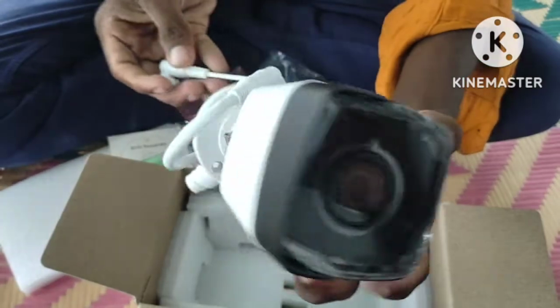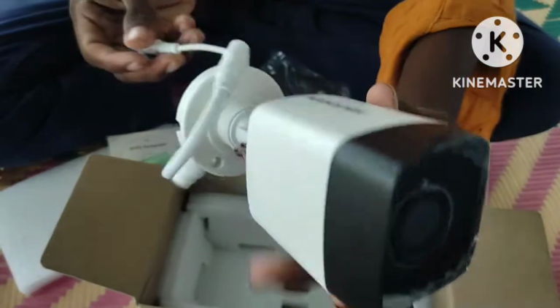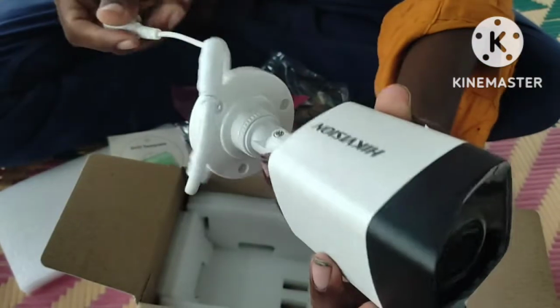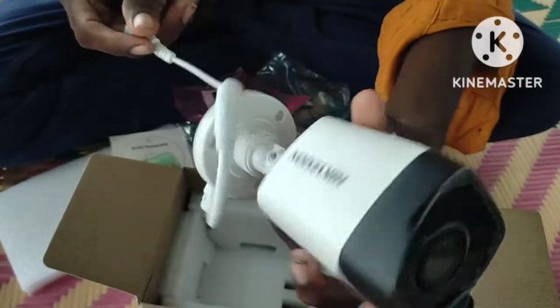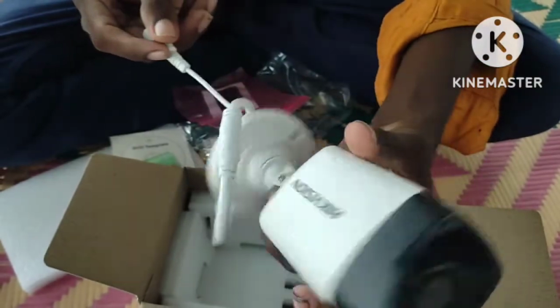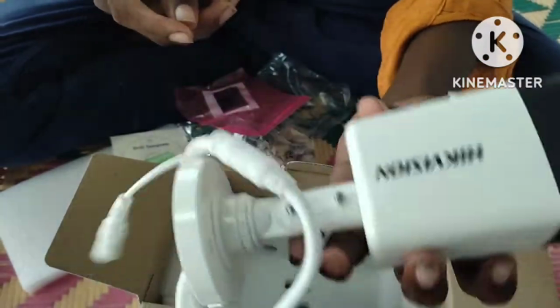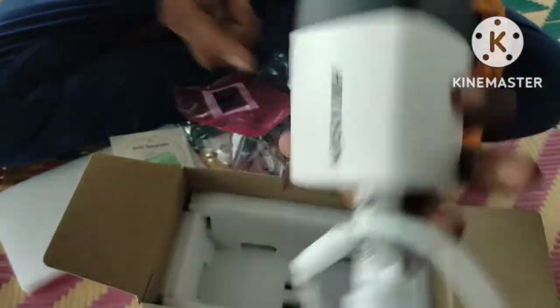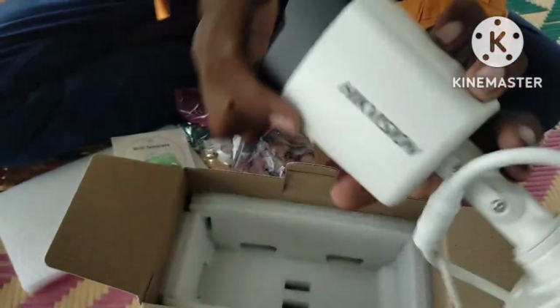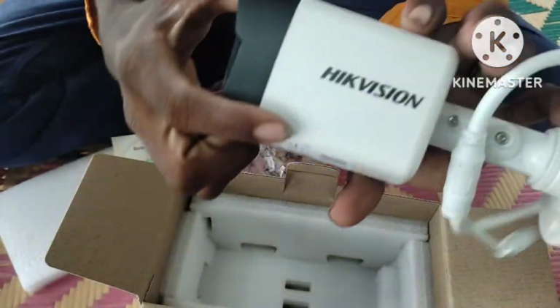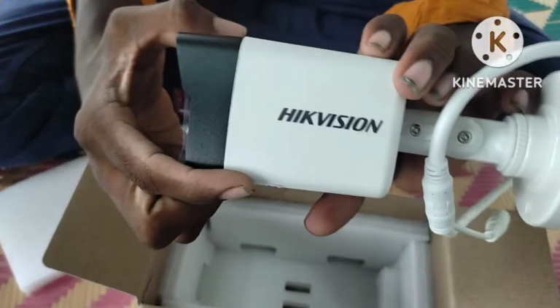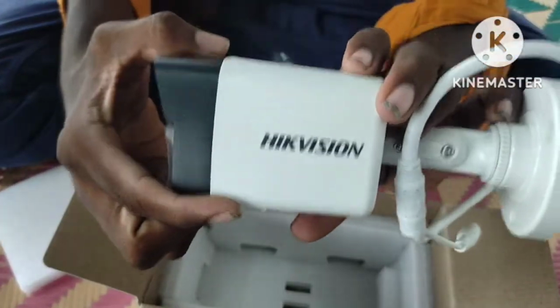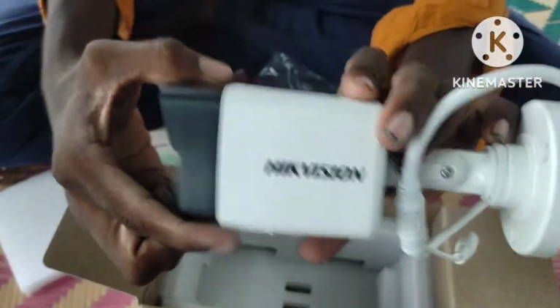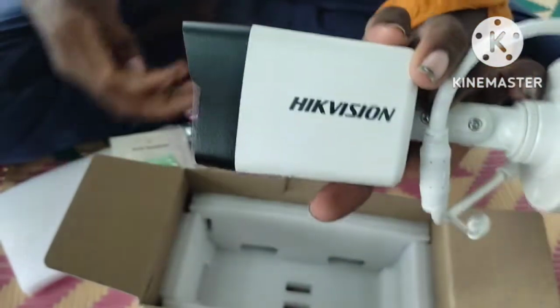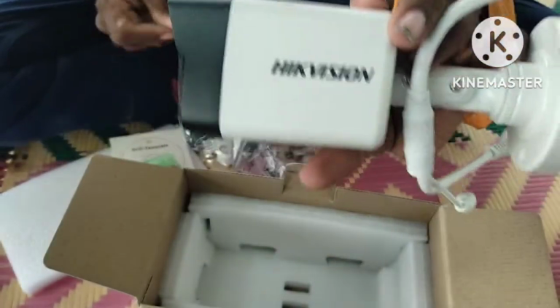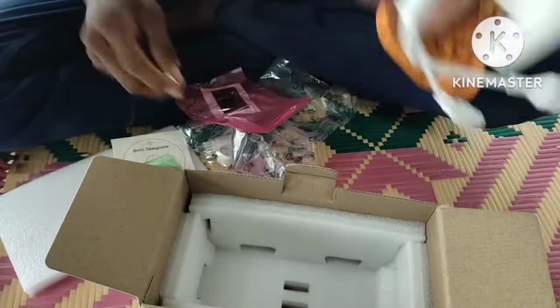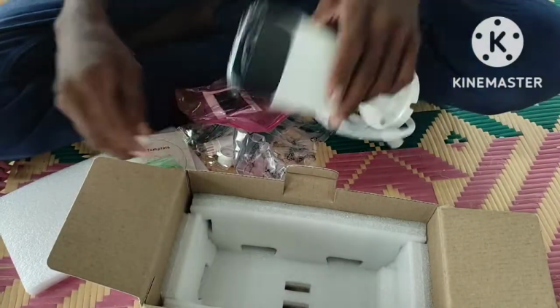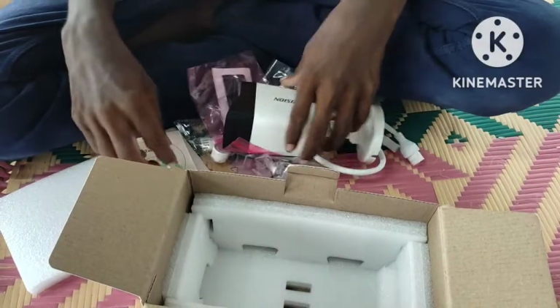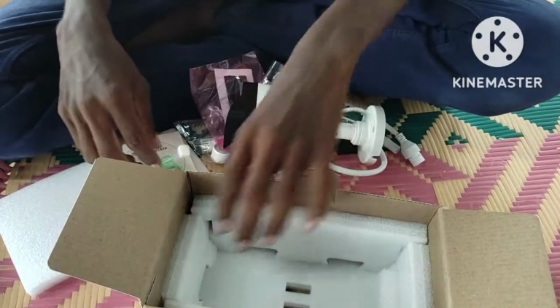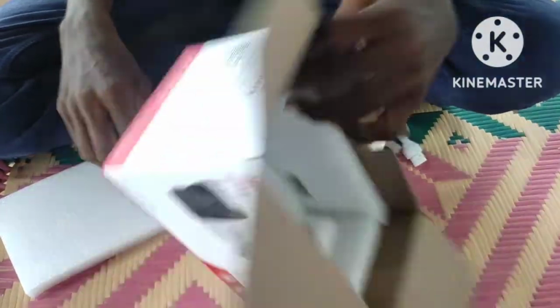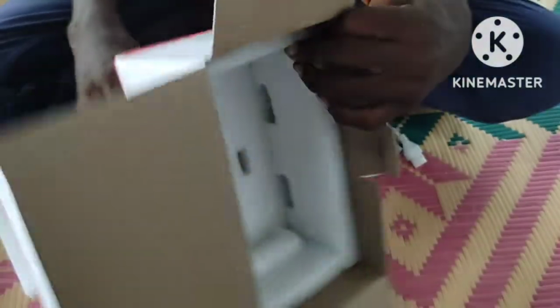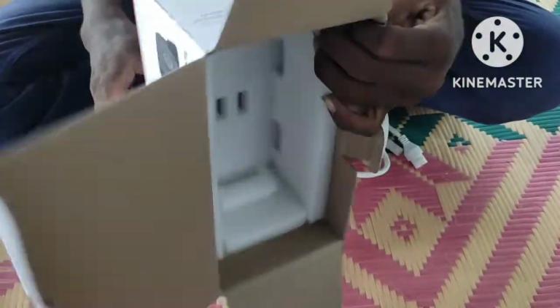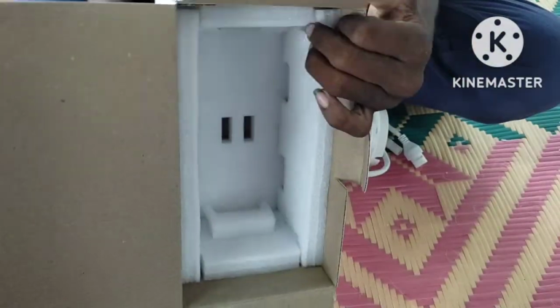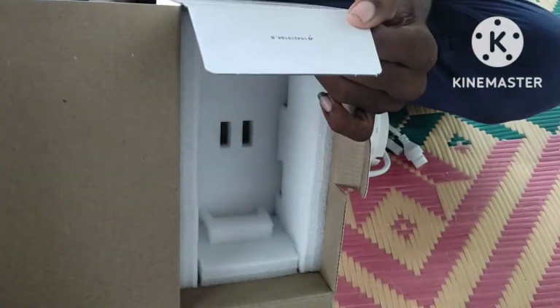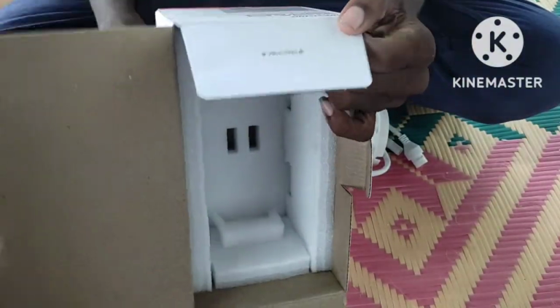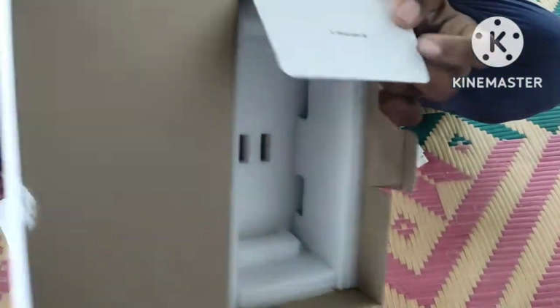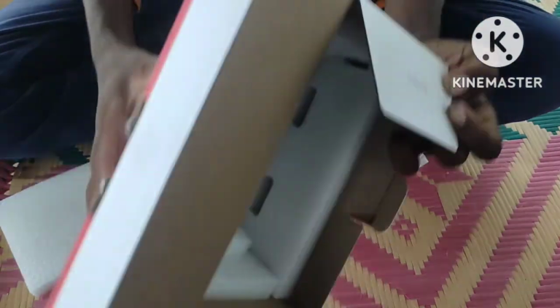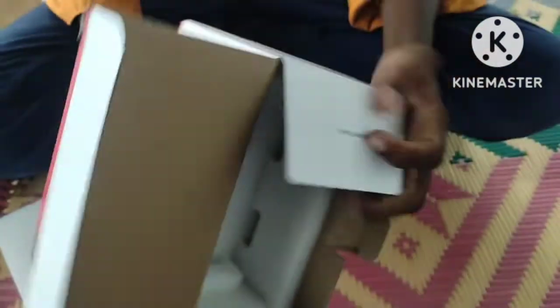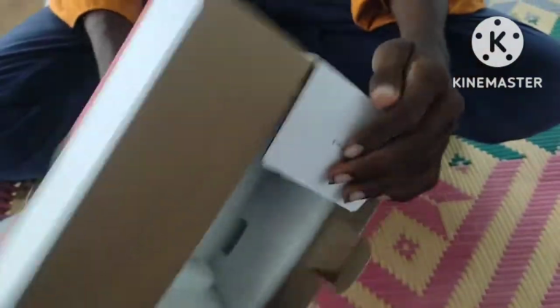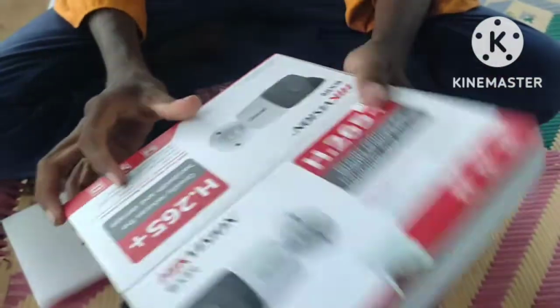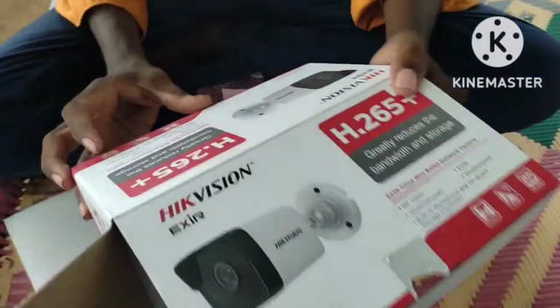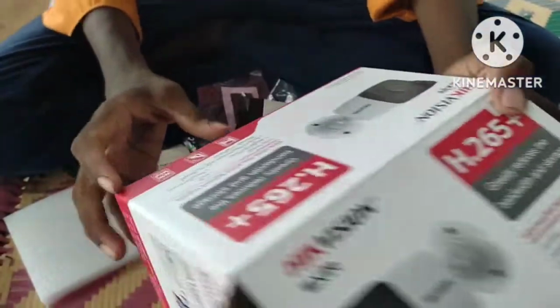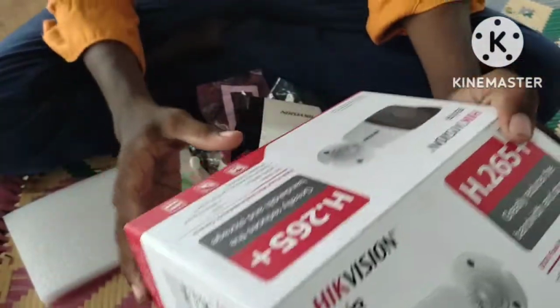This is a night camera. This is full black and white in night mode. This is a night camera. This is a high-end branded camera. For HikVision, the price is higher. This is a higher-end brand.